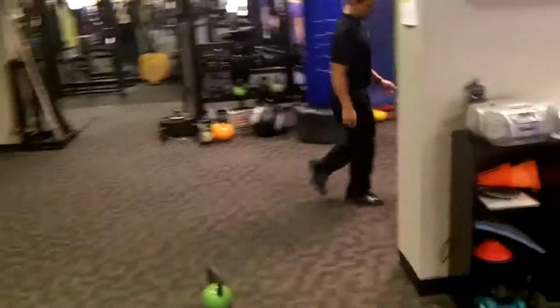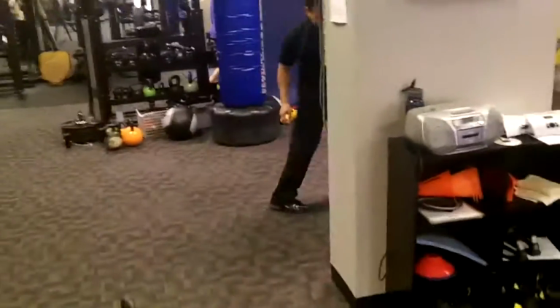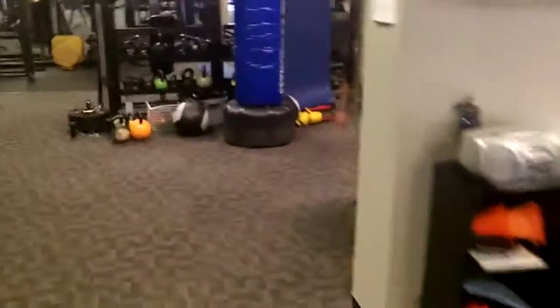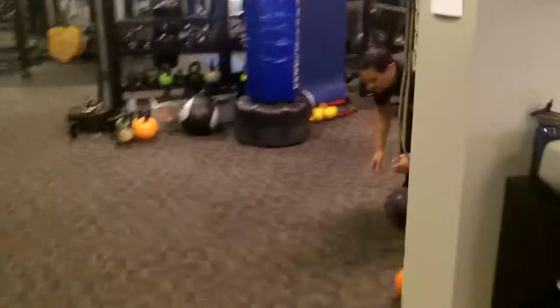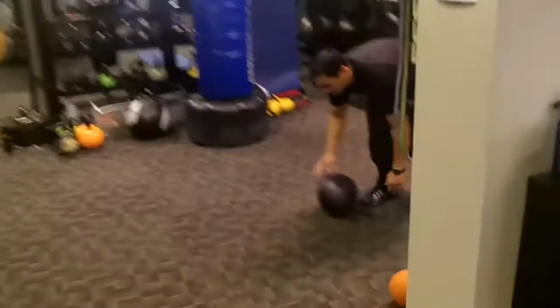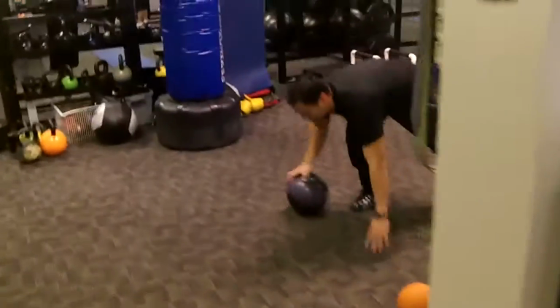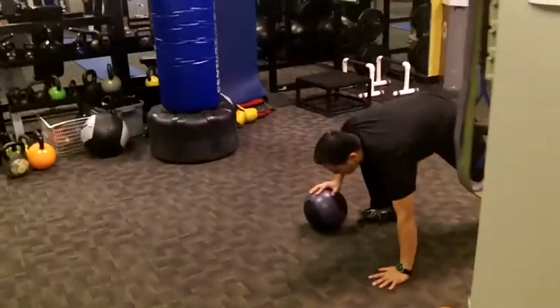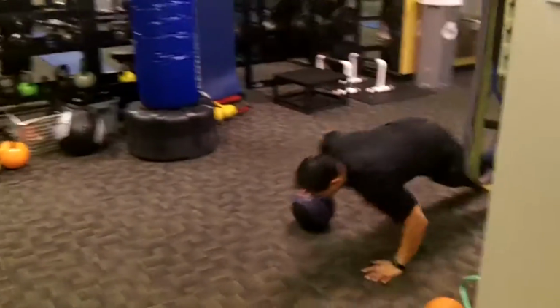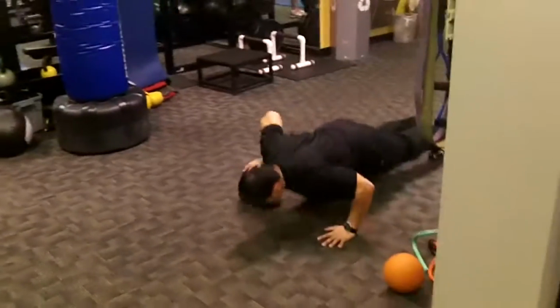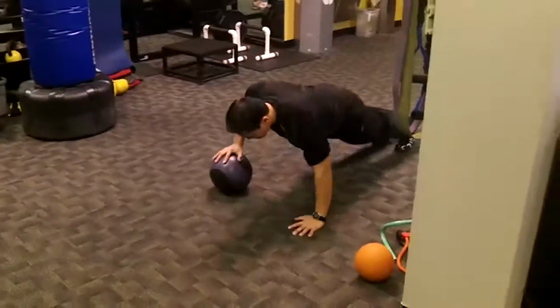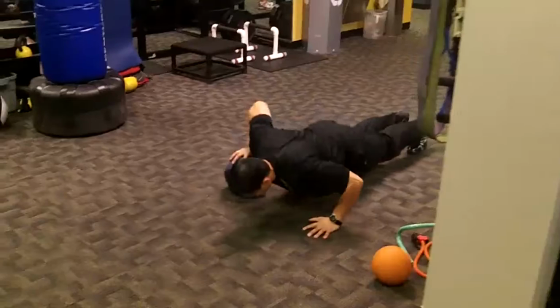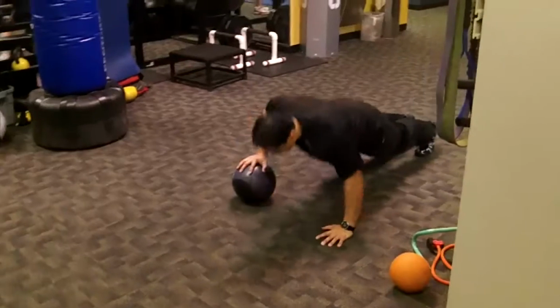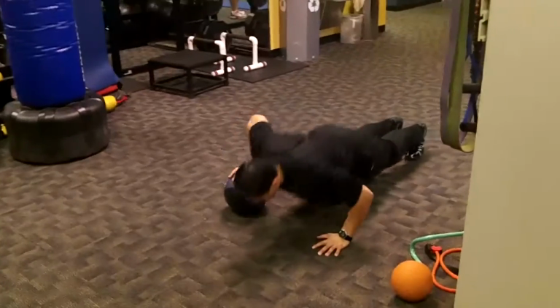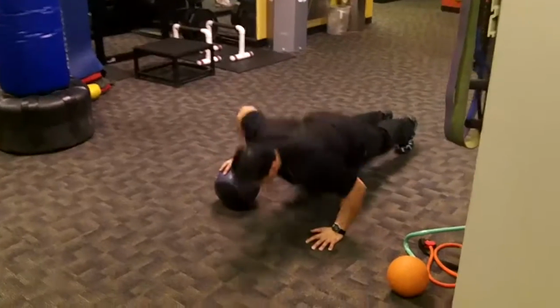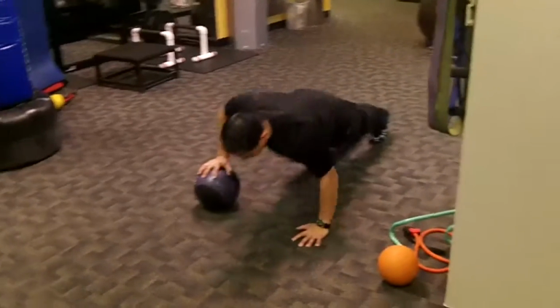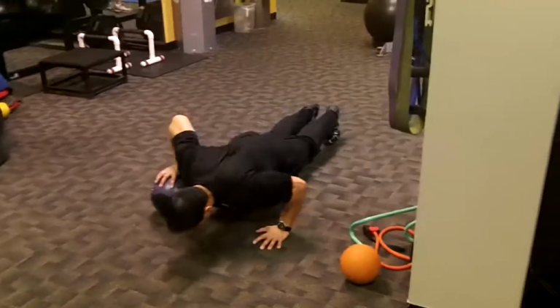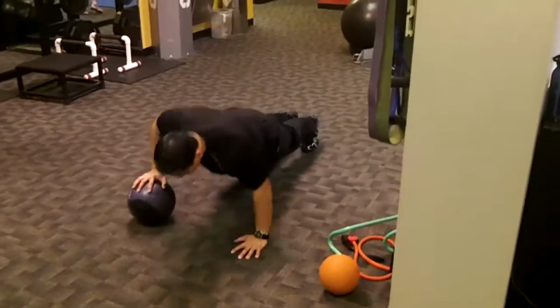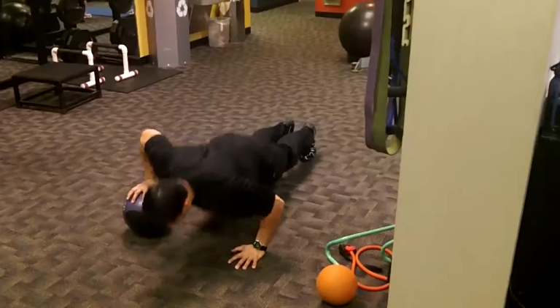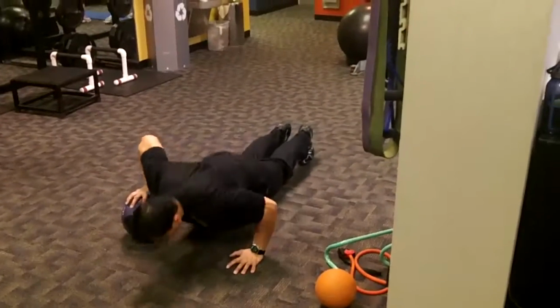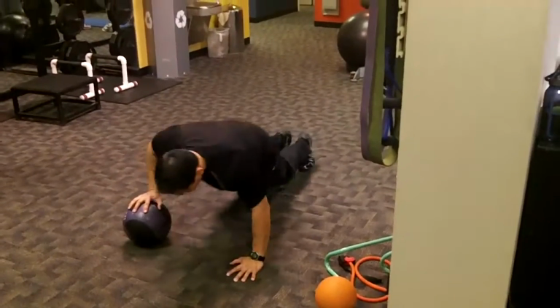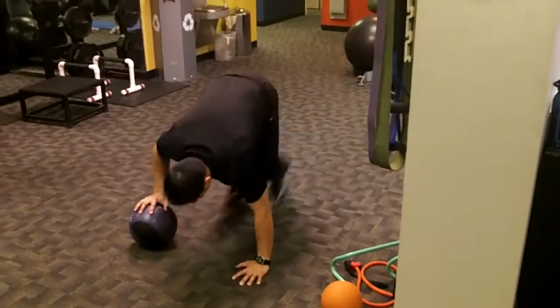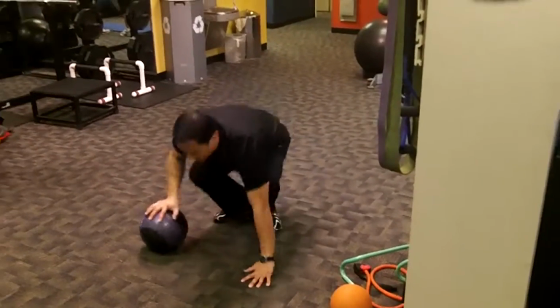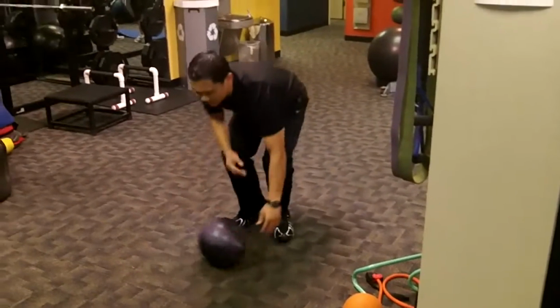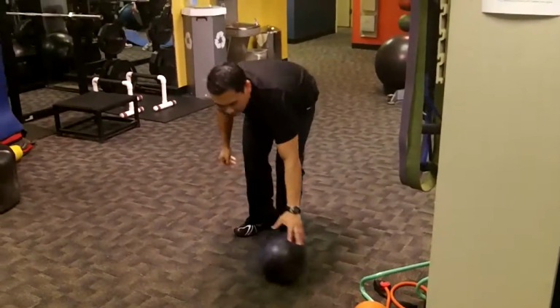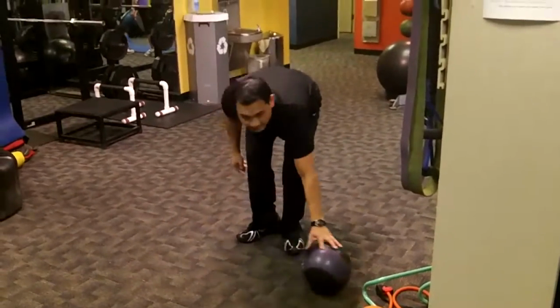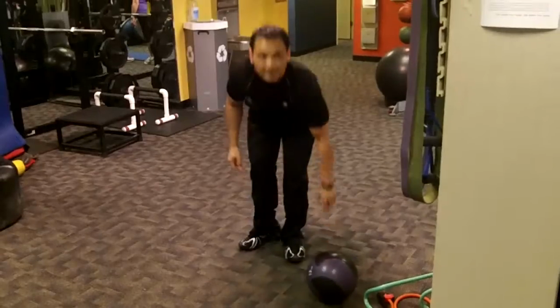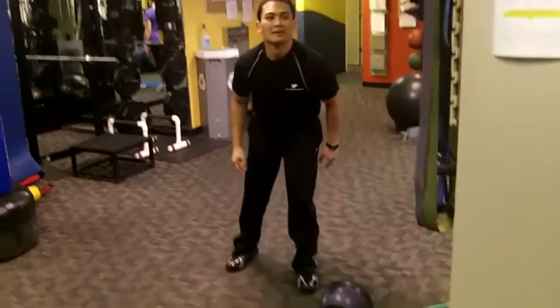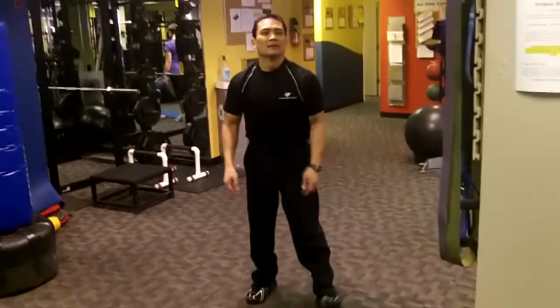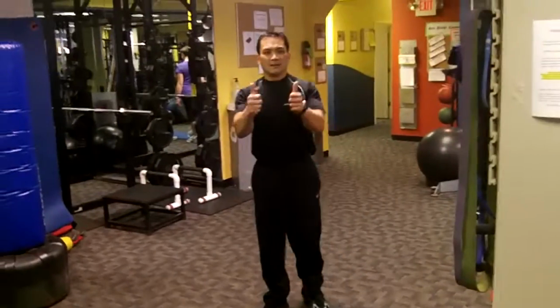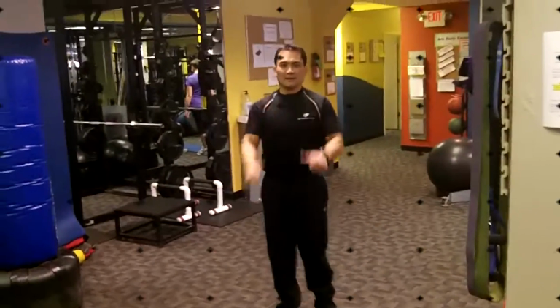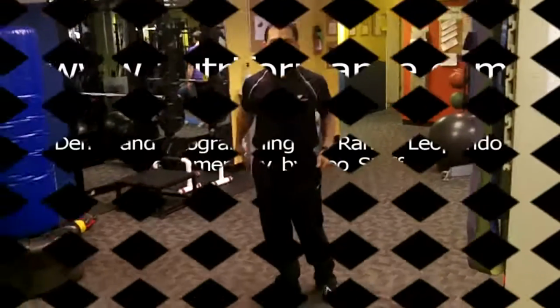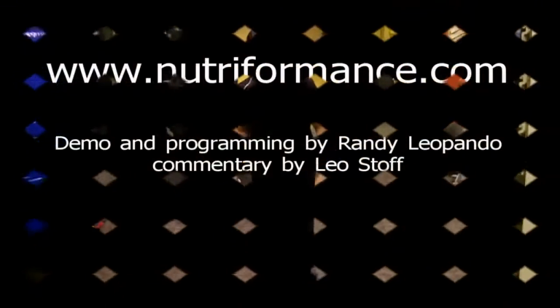Station twelve: staggered push-up, all the way on one side for the full minute. Then you take a little break, switch sides, and that concludes March. Welcome, Lions. Bye.